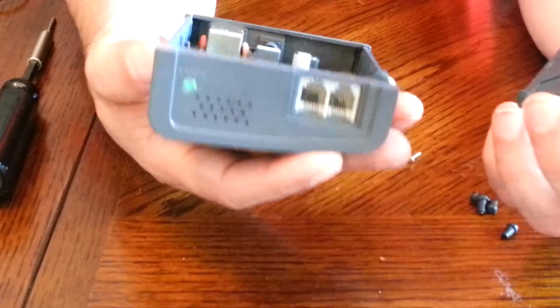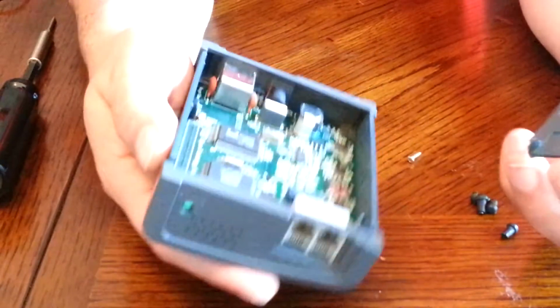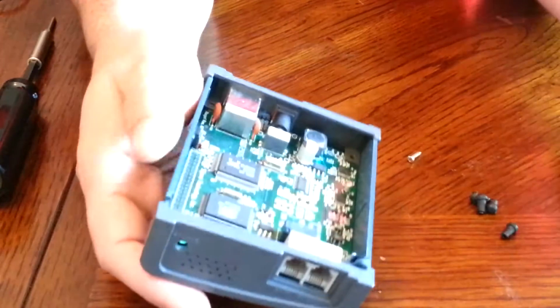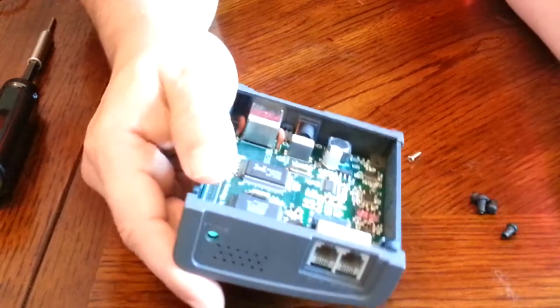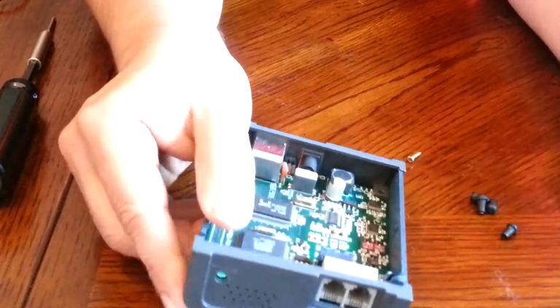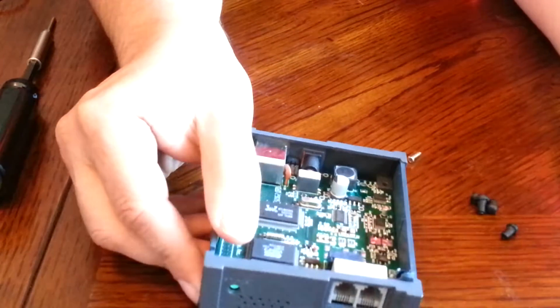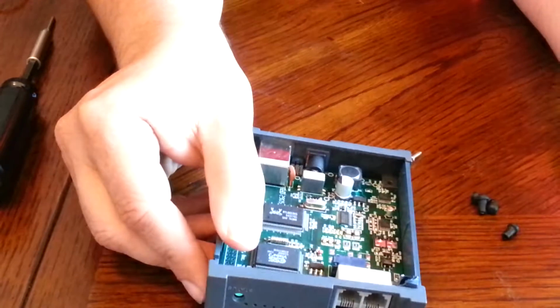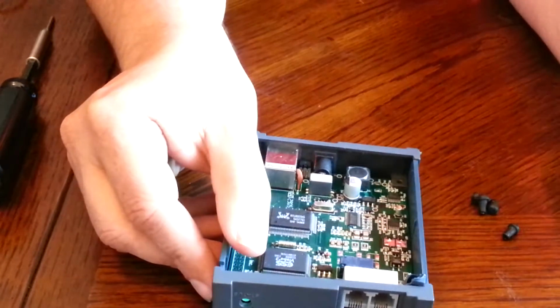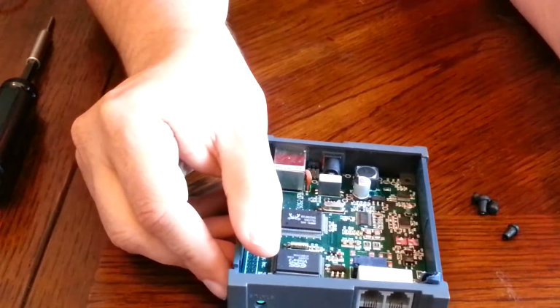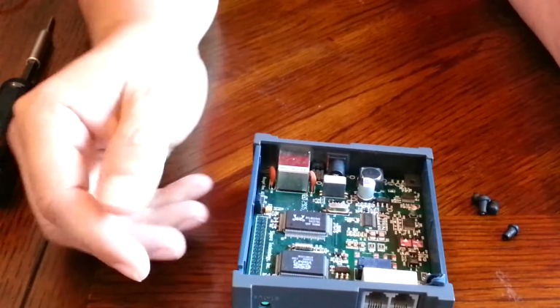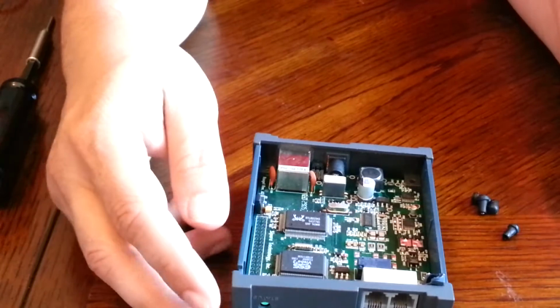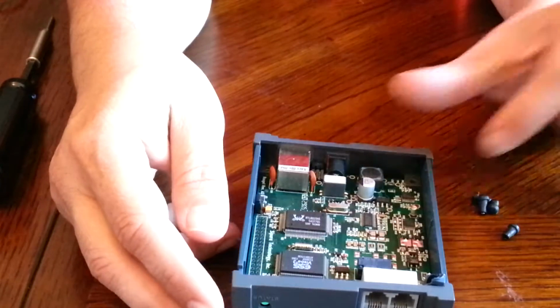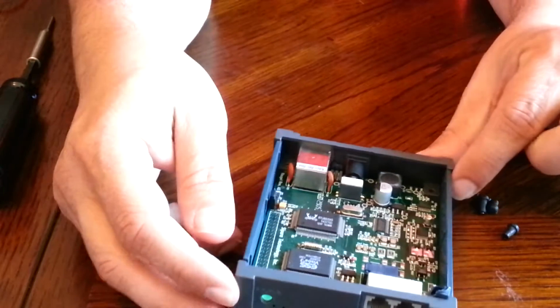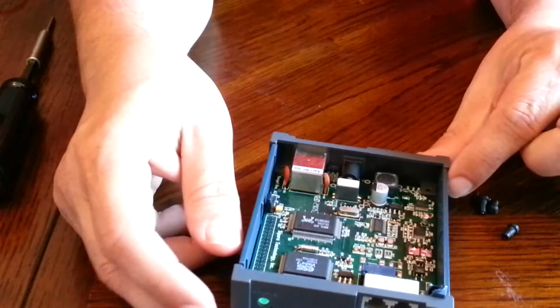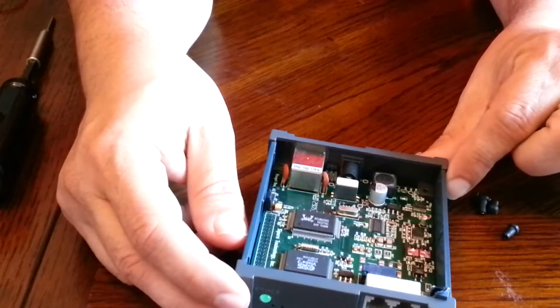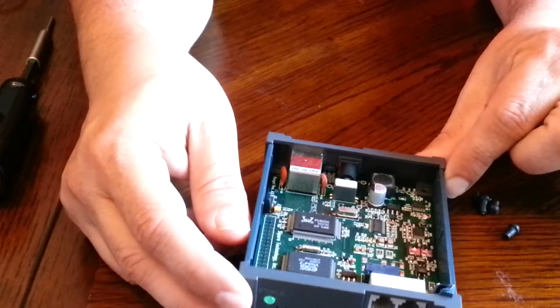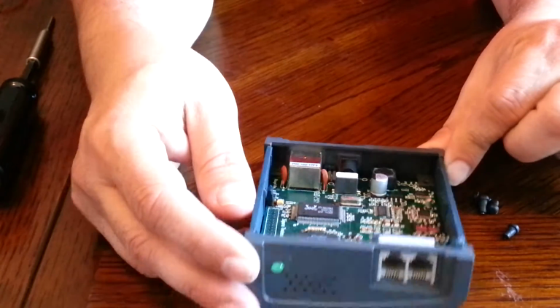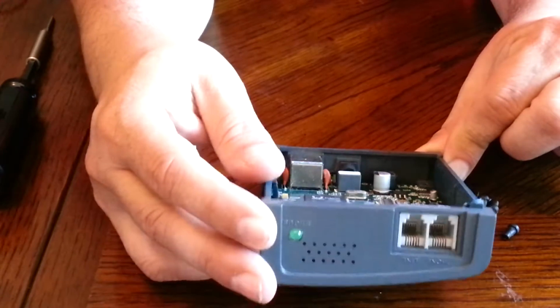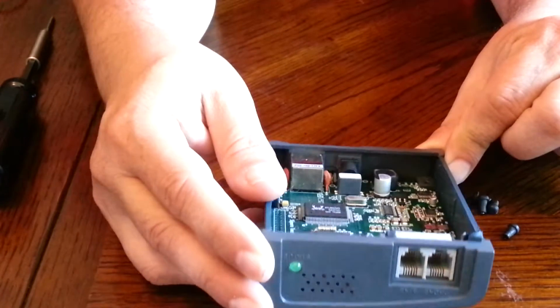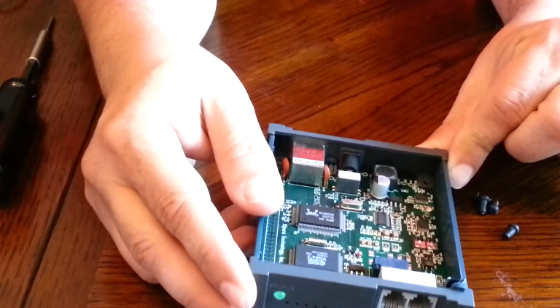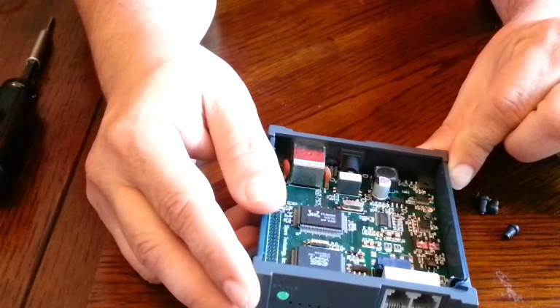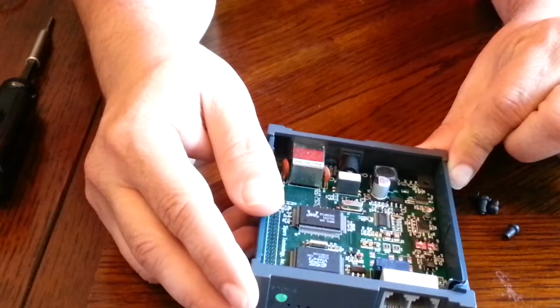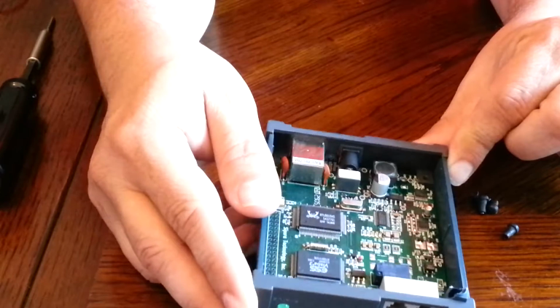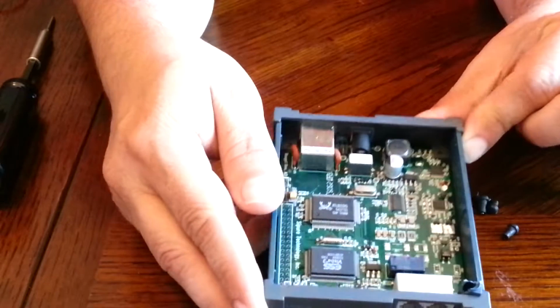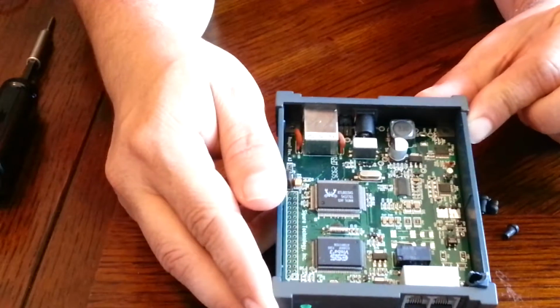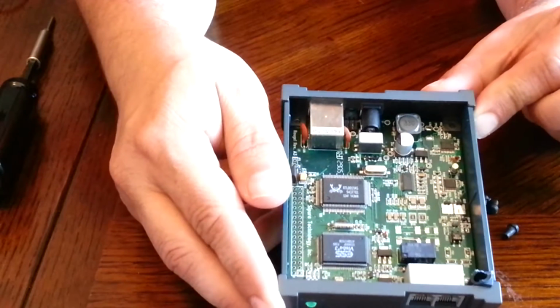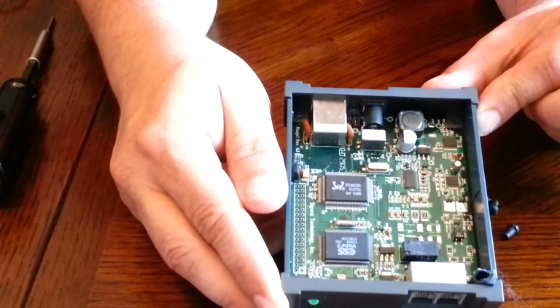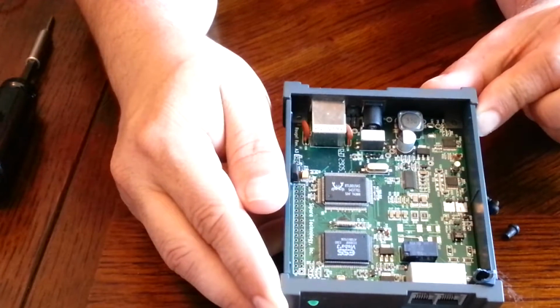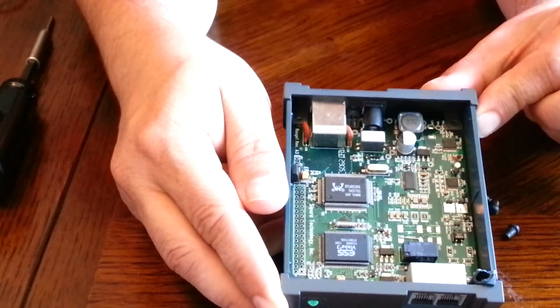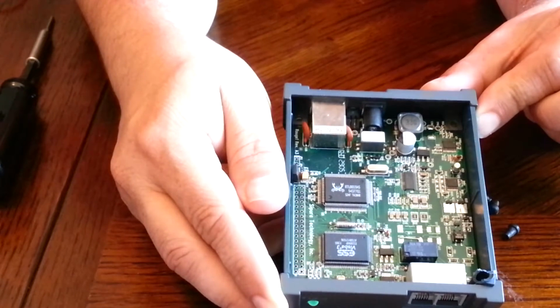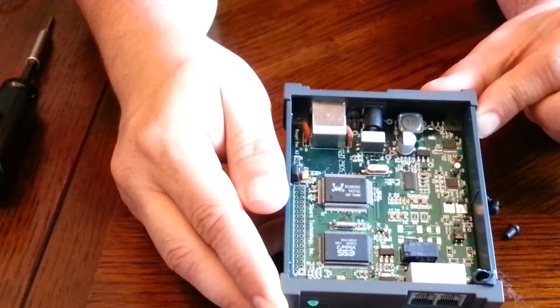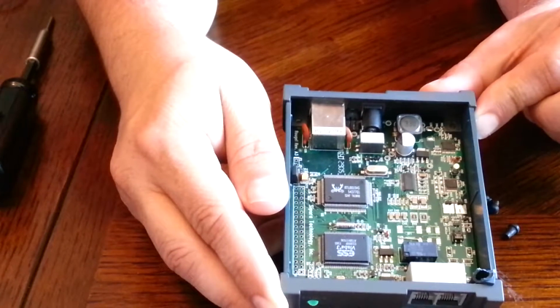It looks like I didn't remove one of the screws well enough and it broke off one of the little covers, but that's alright. Here's how it looks inside — it looks very nice.